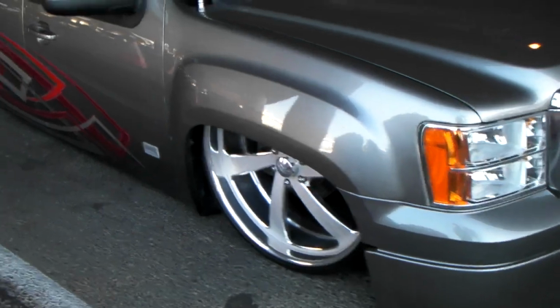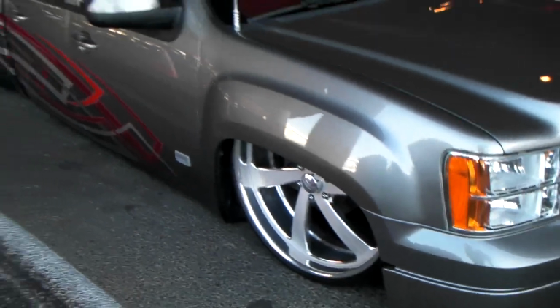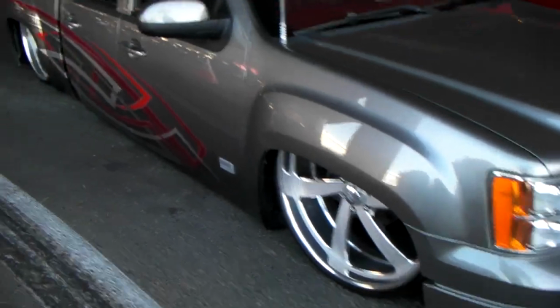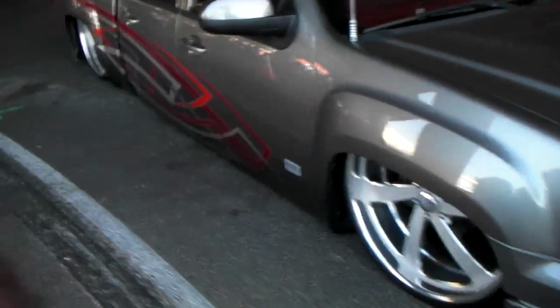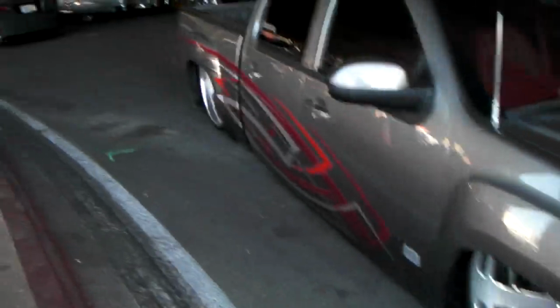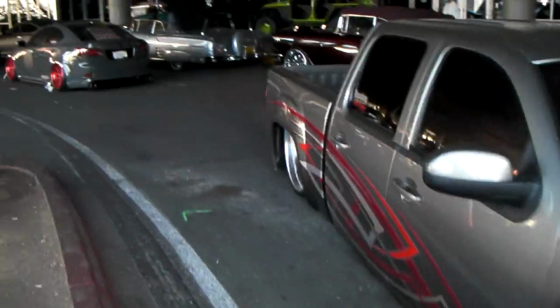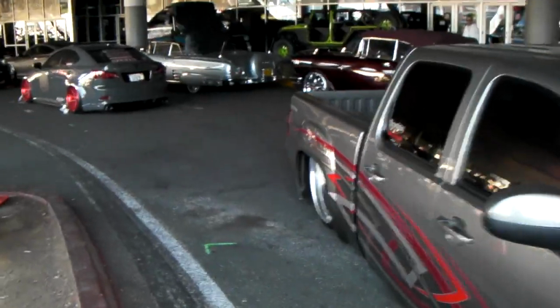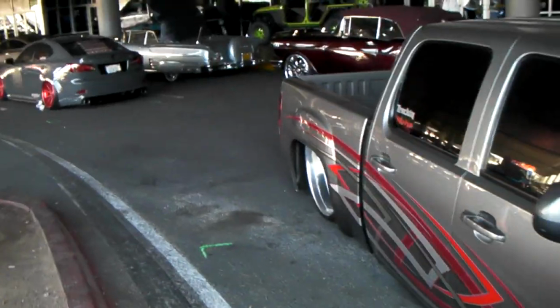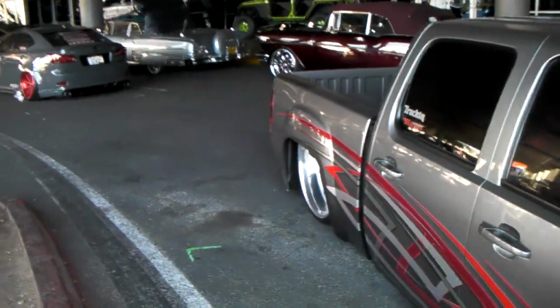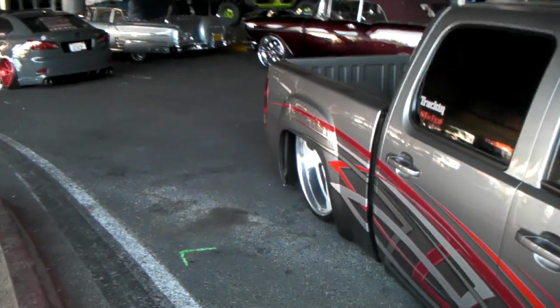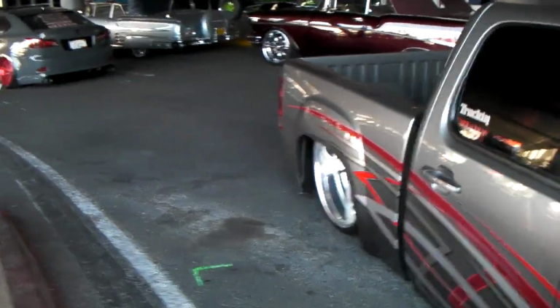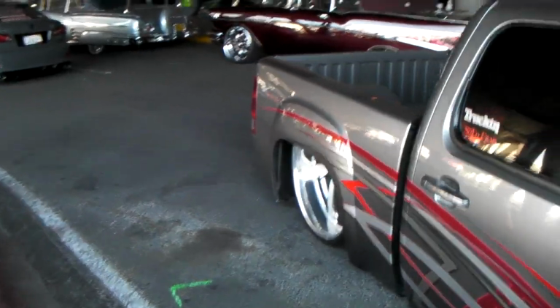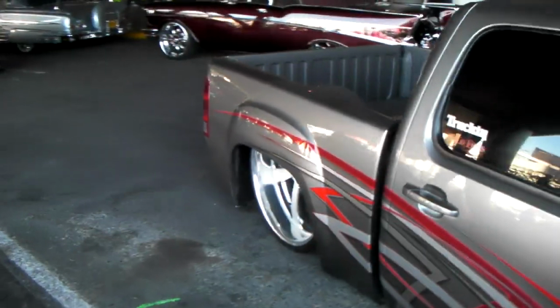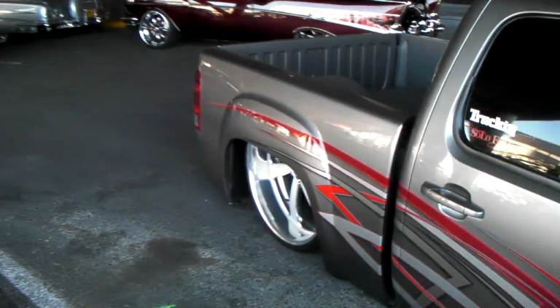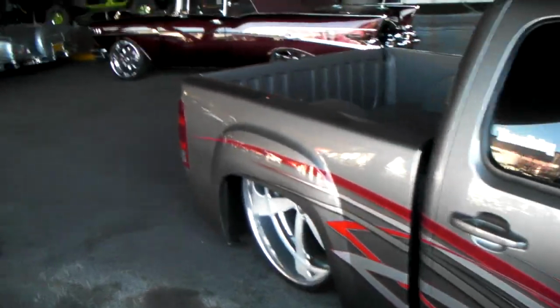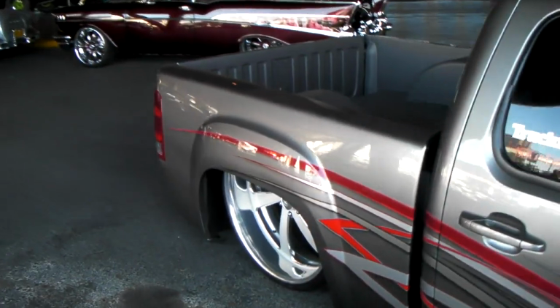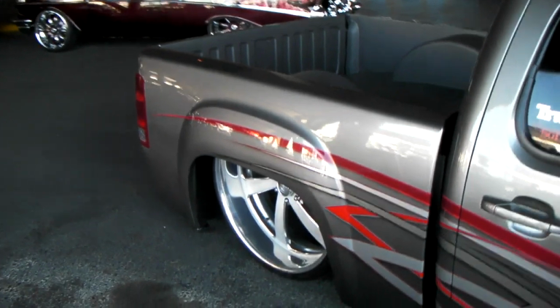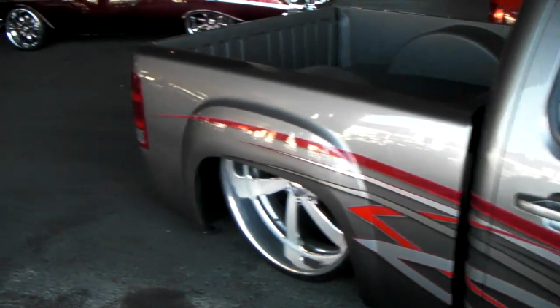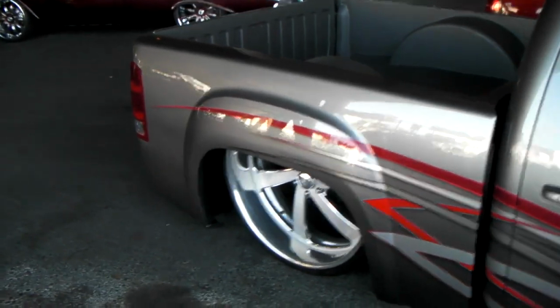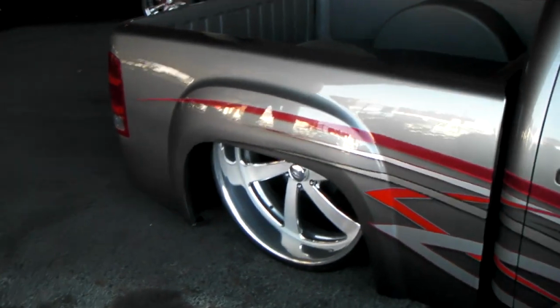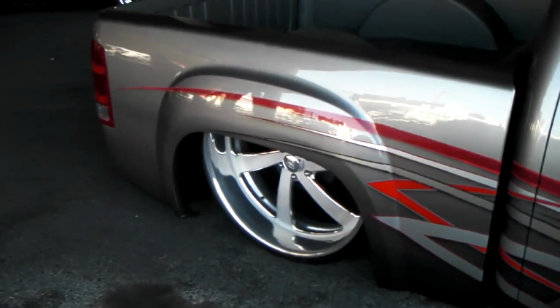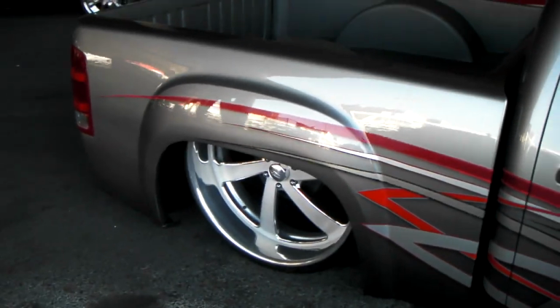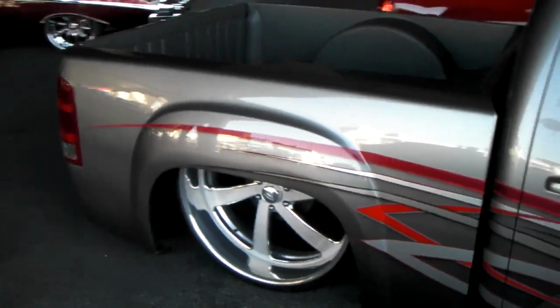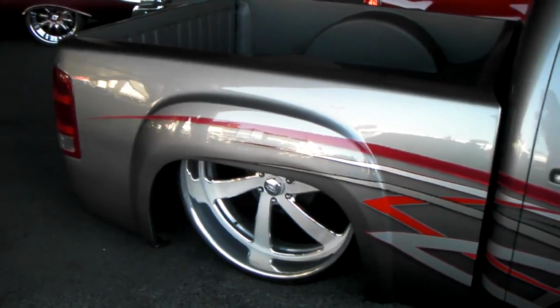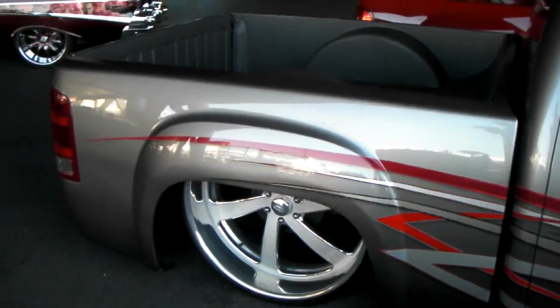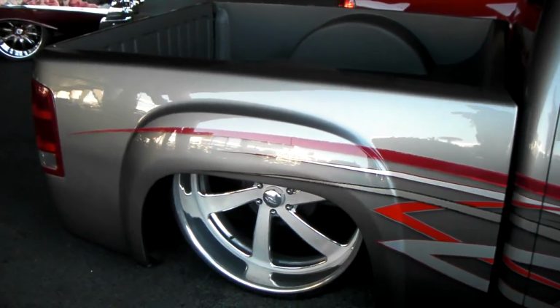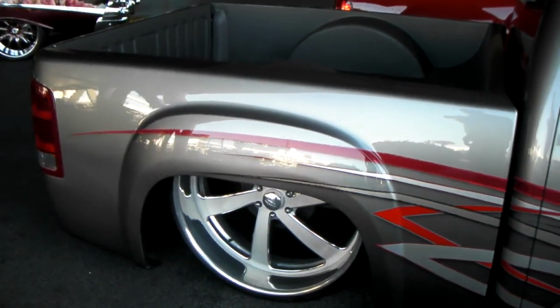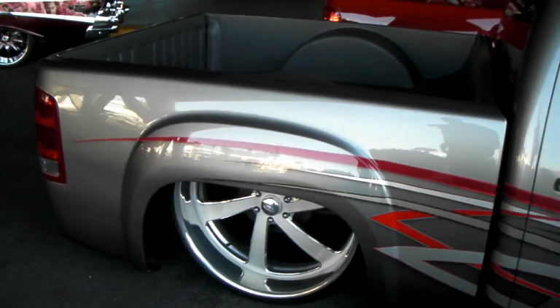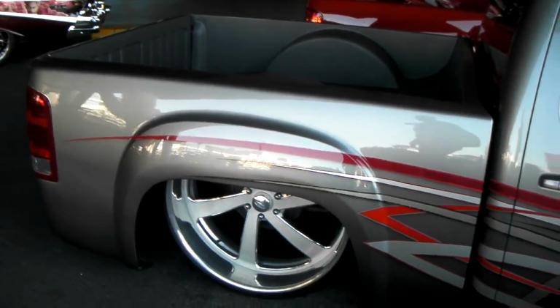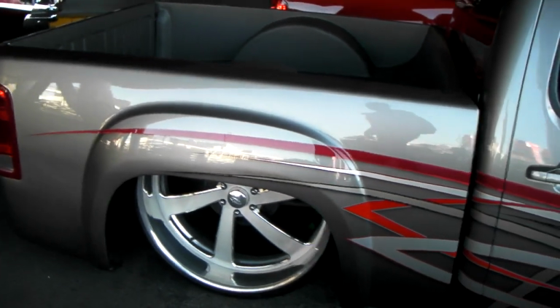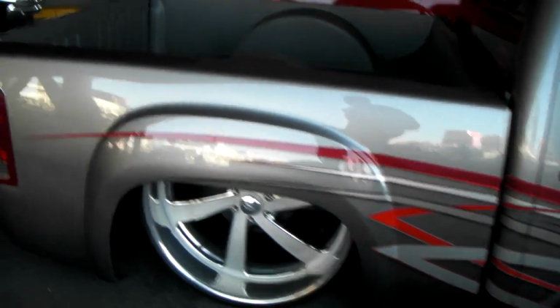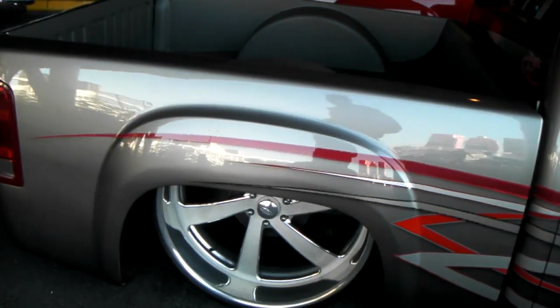Of course this is the big stagger. Got the big 26x12 back here with a big lip and it is dropped all the way to the ground. Beautiful wheels, great custom truck.